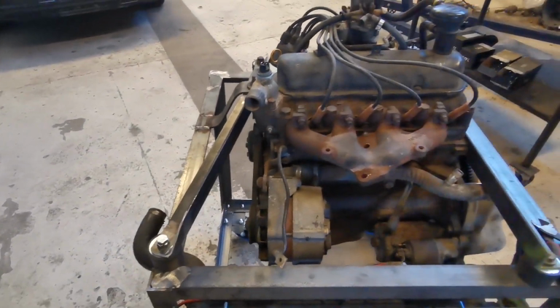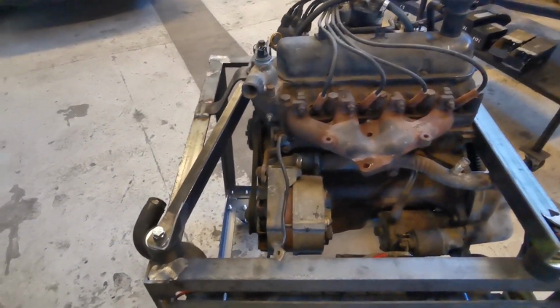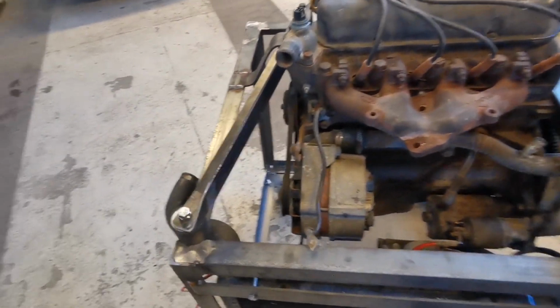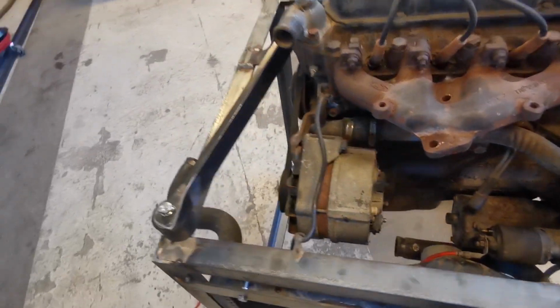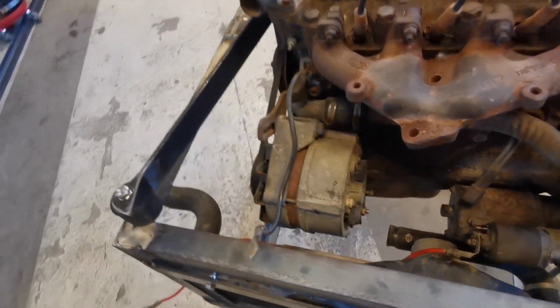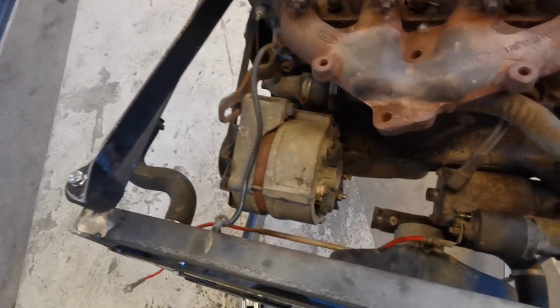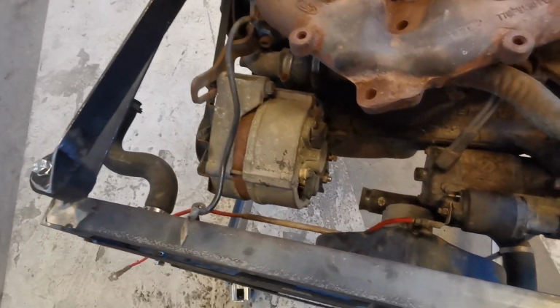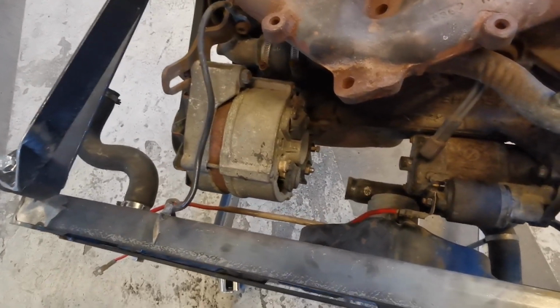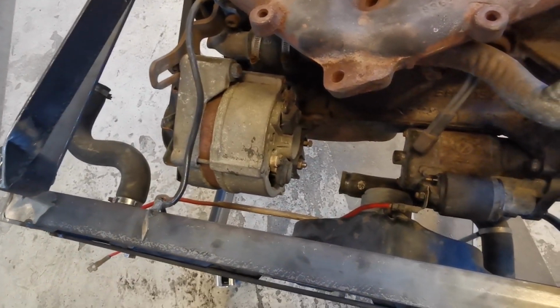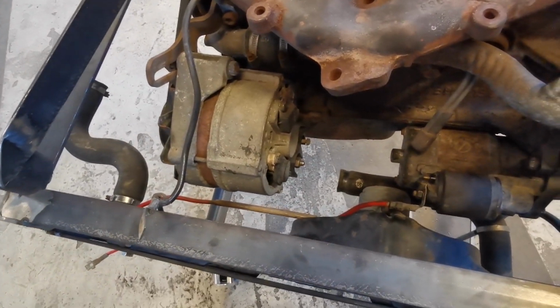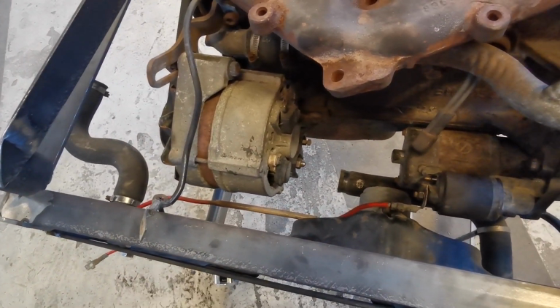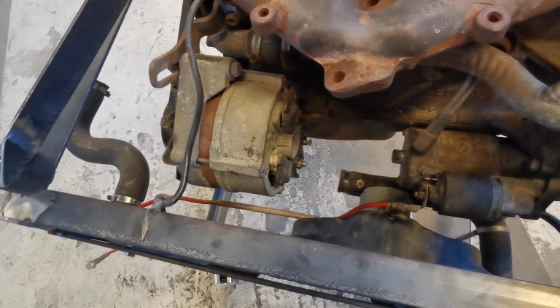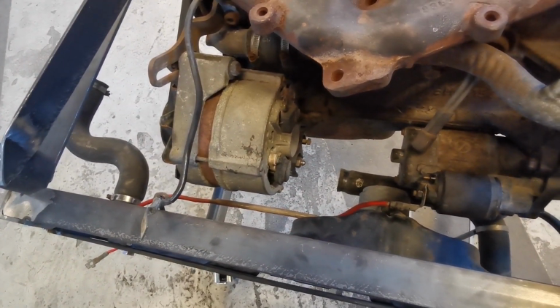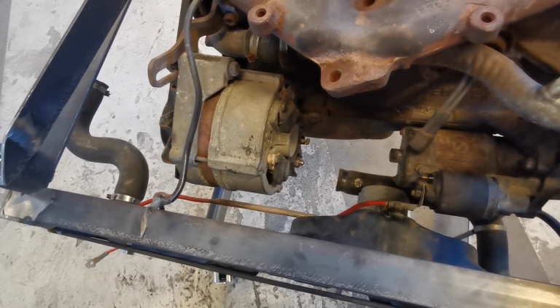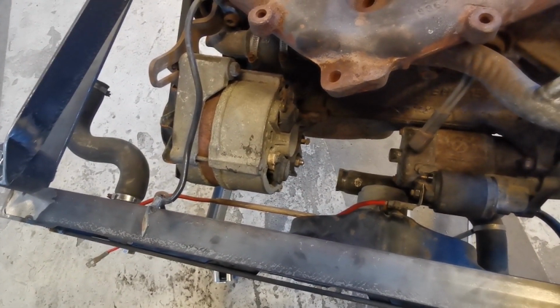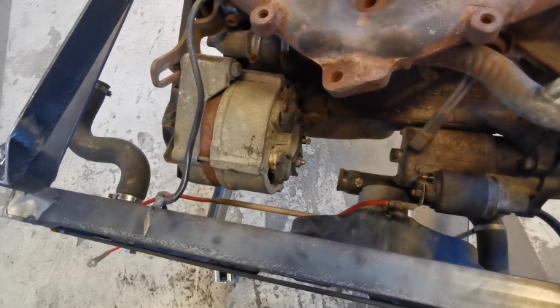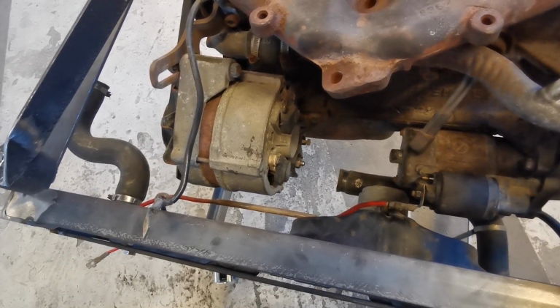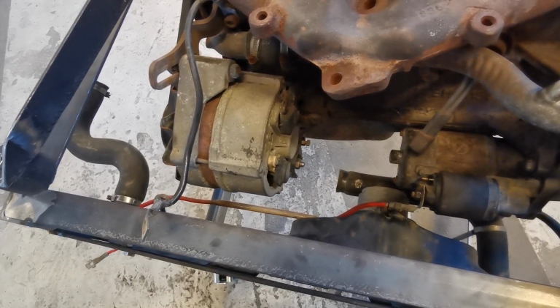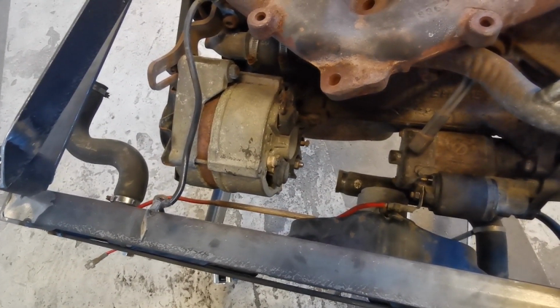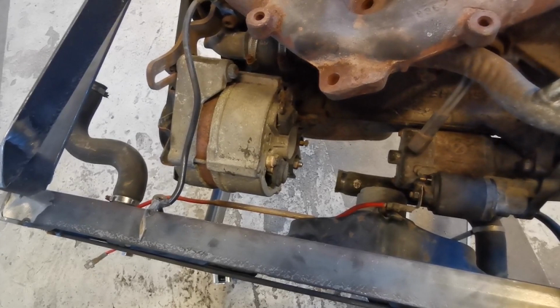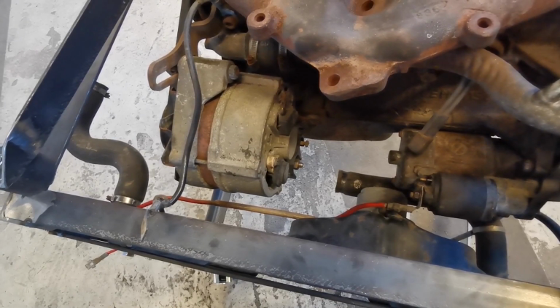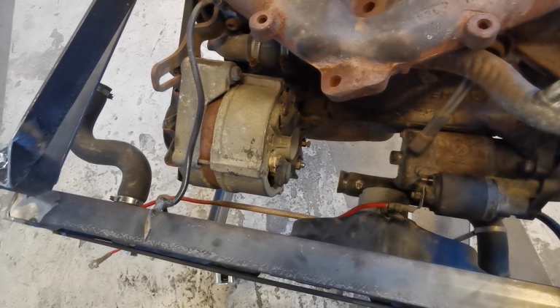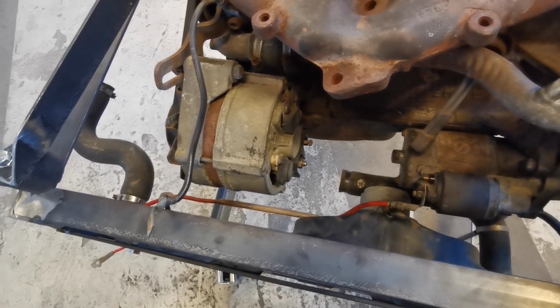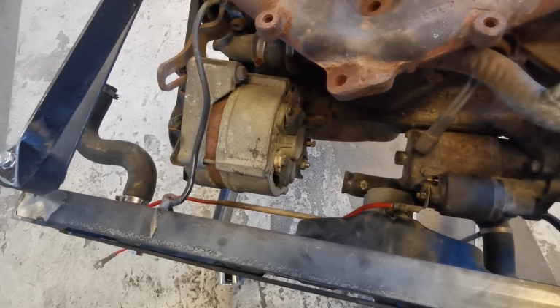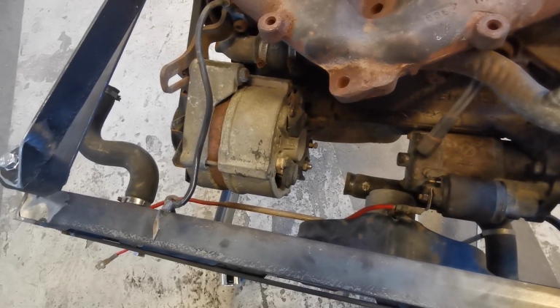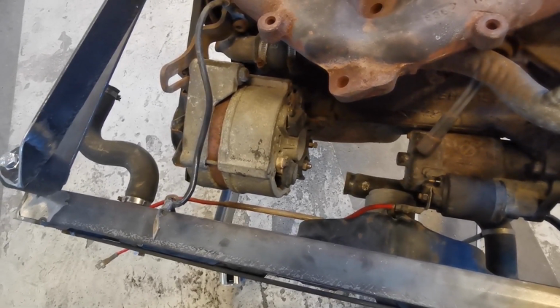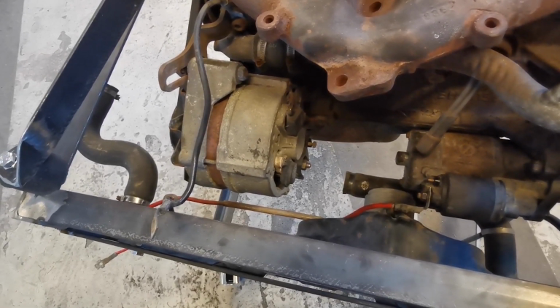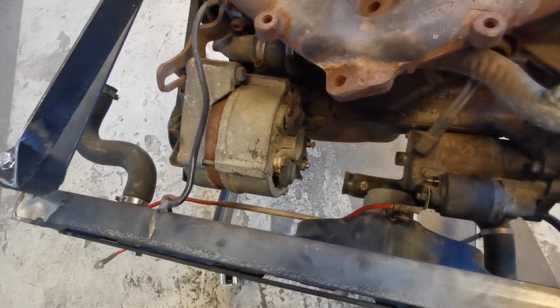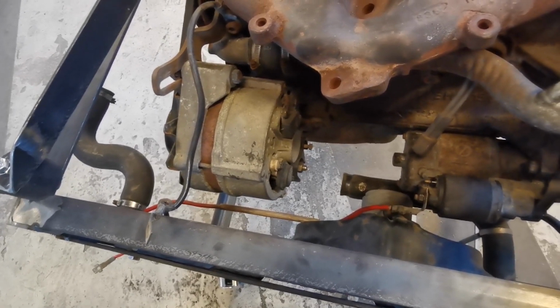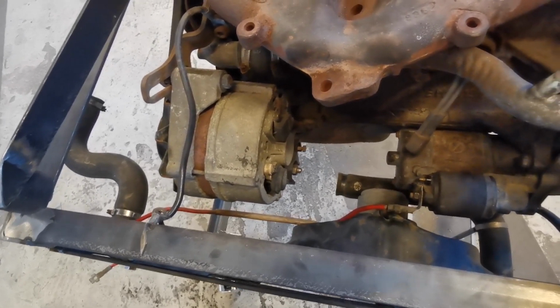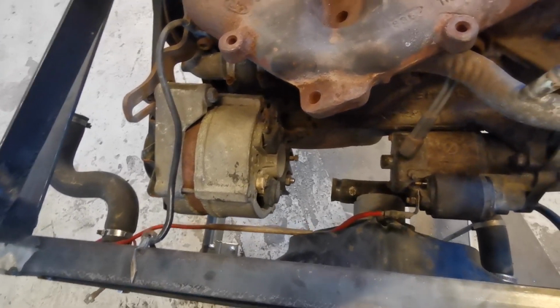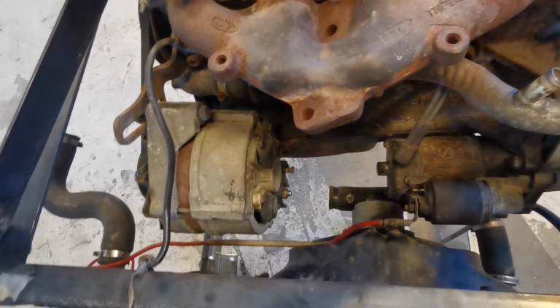I did have one other problem and that was the starter motor and the positioning of the starter motor. I suddenly realized that it doesn't actually bolt to the engine — it bolts to the gearbox. So I wasn't quite sure how I was going to fit the starter motor to the engine.